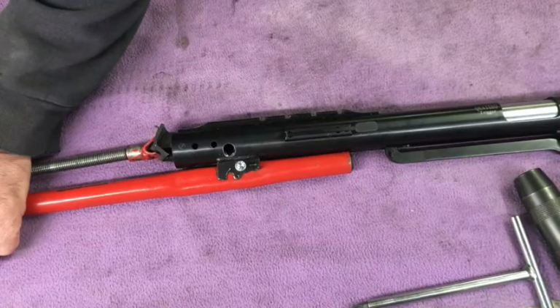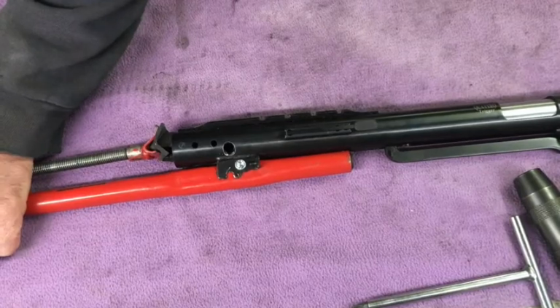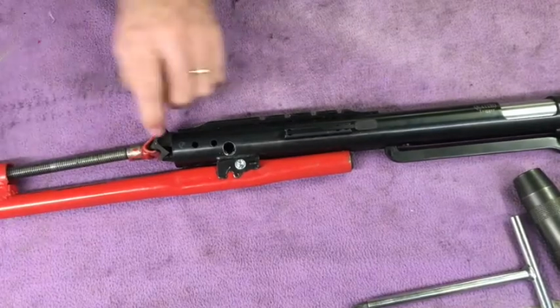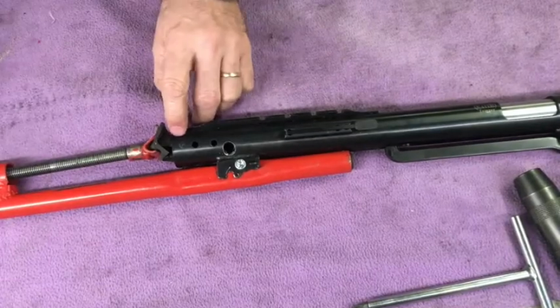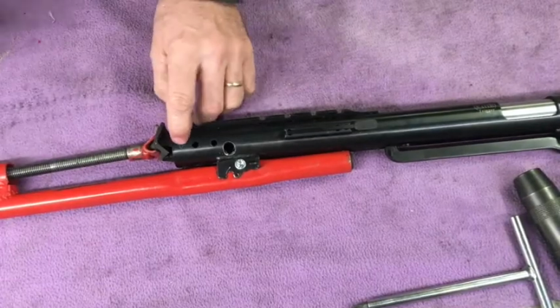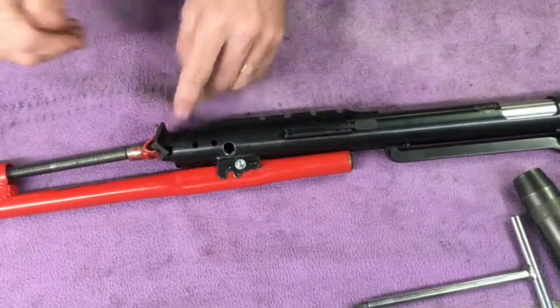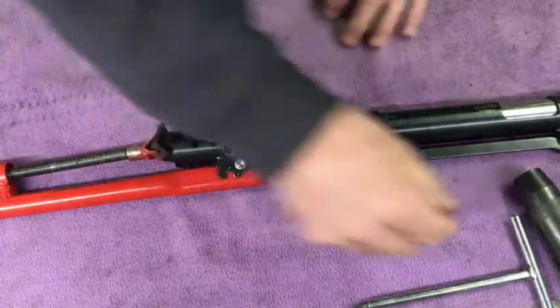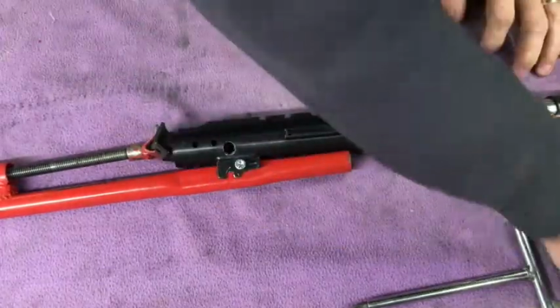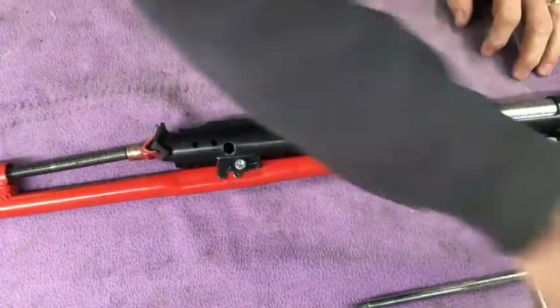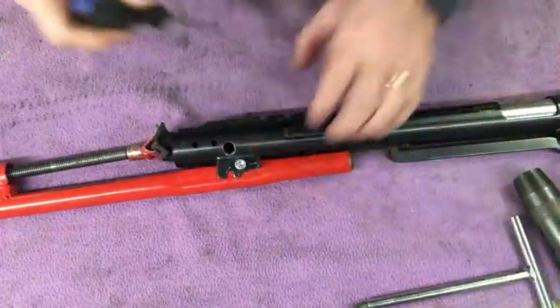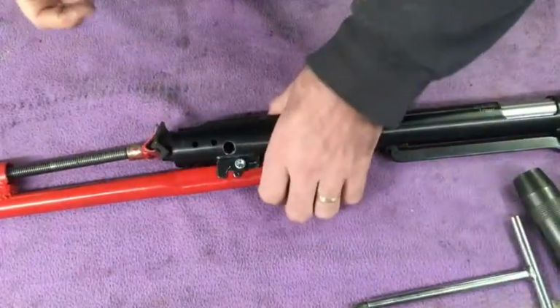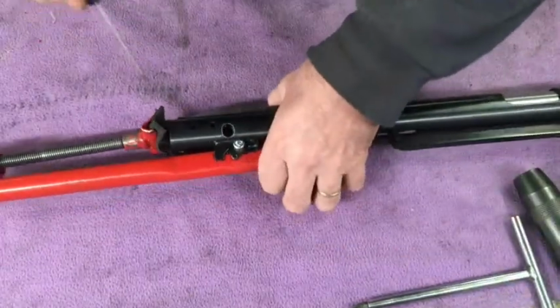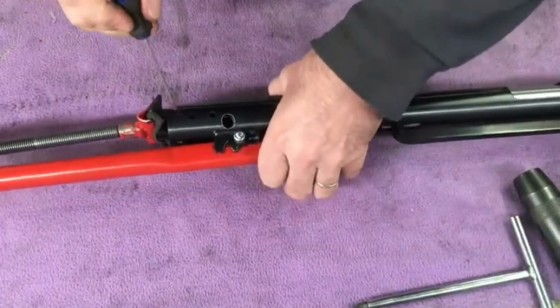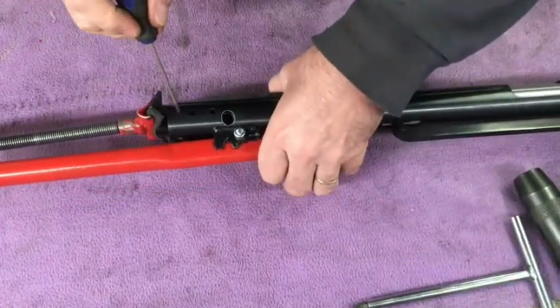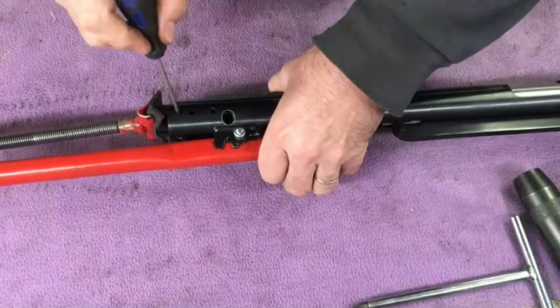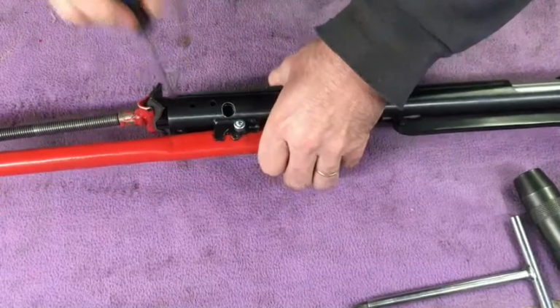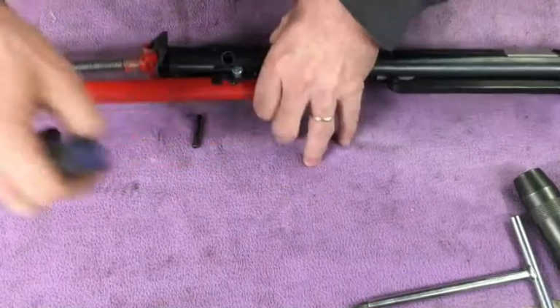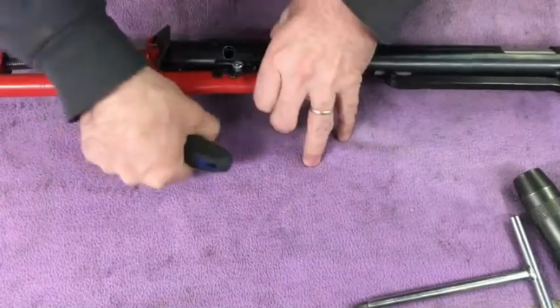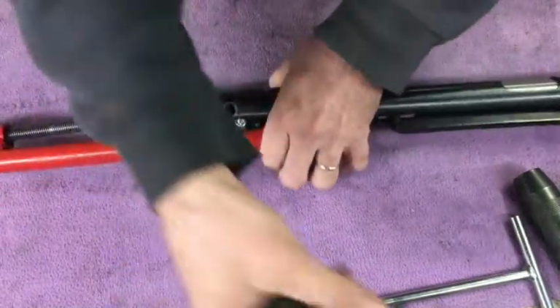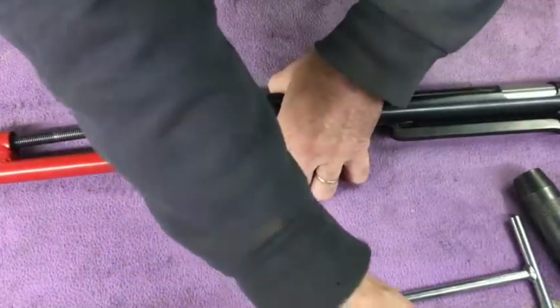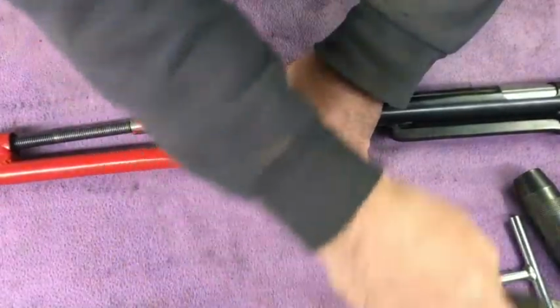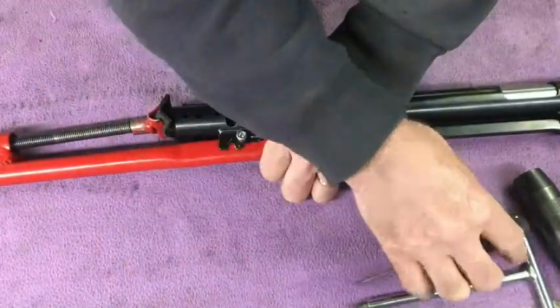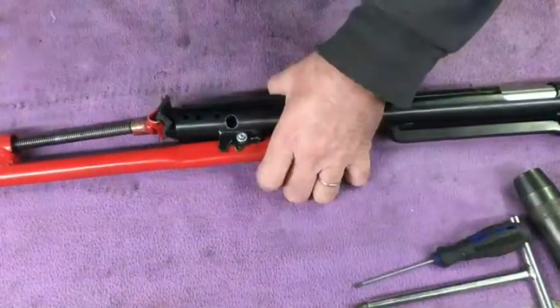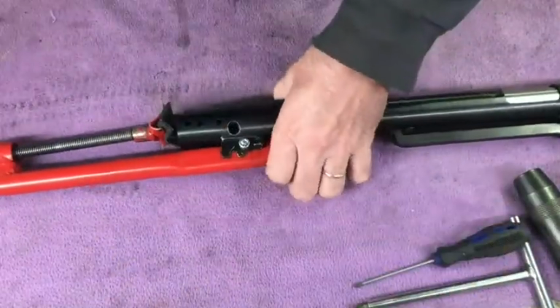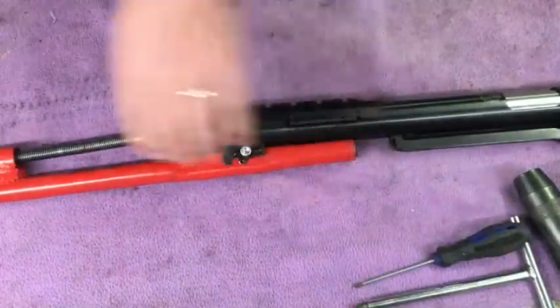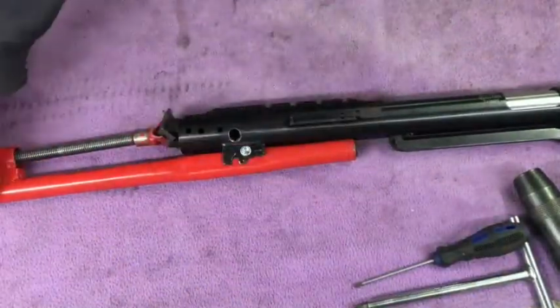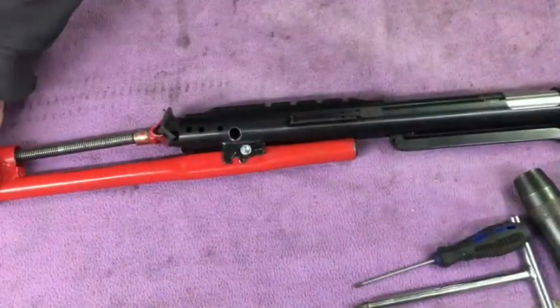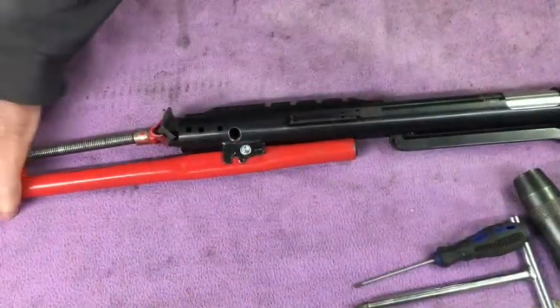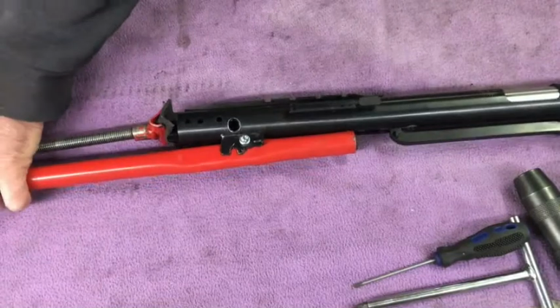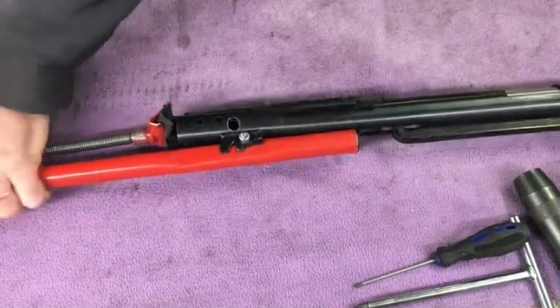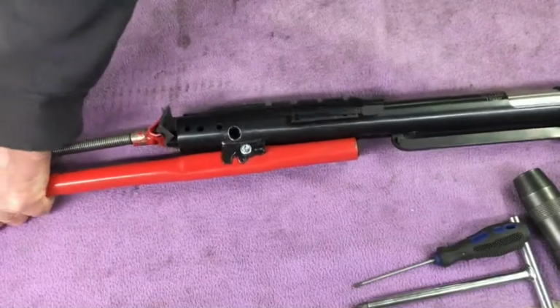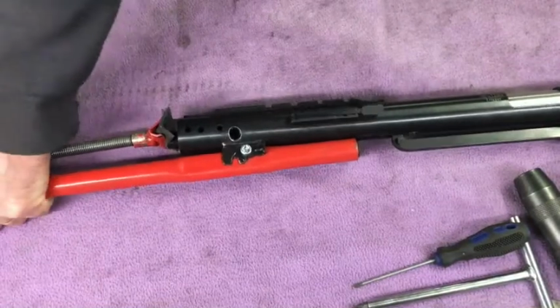You can actually see the pin move. Tension comes off it. Pop it down — simple as that. Life could not be easier.